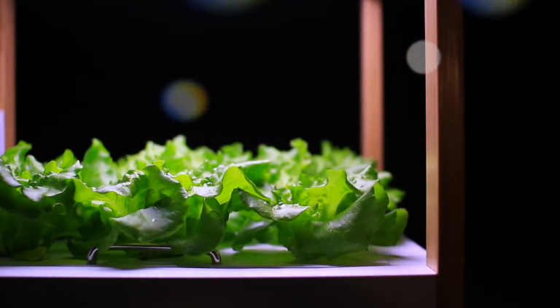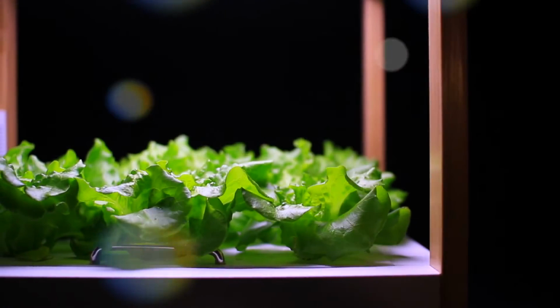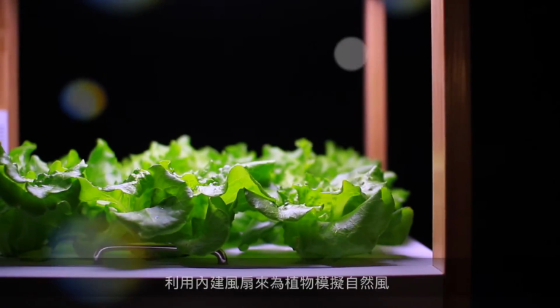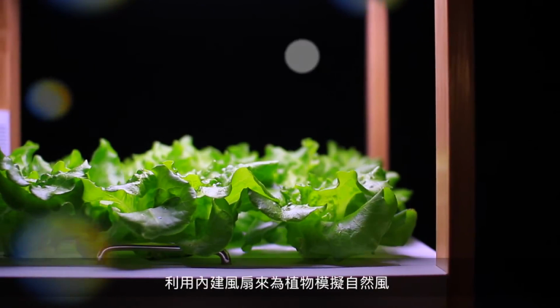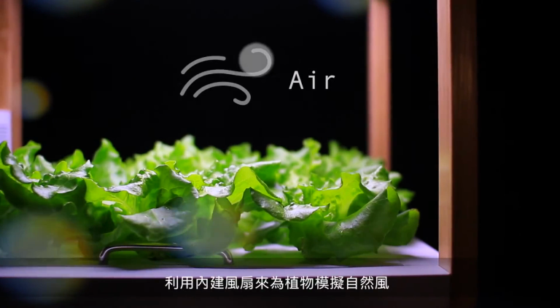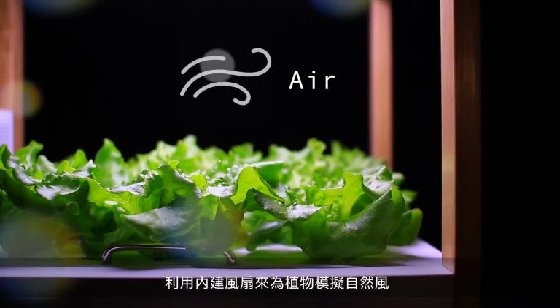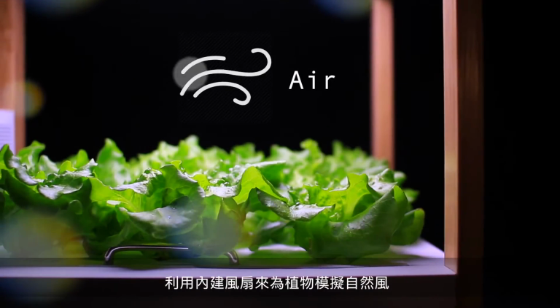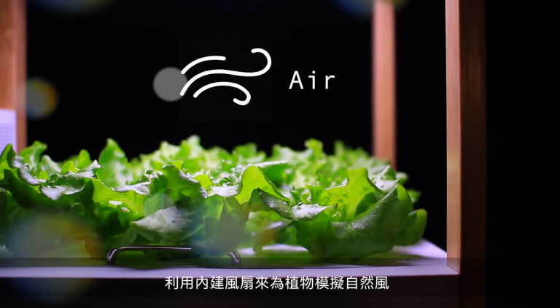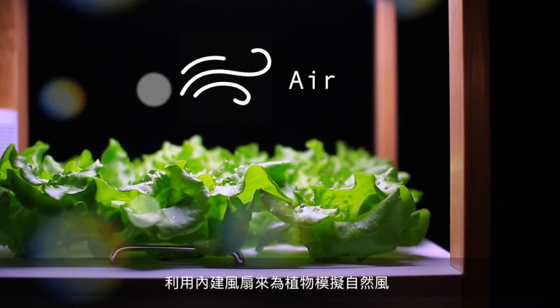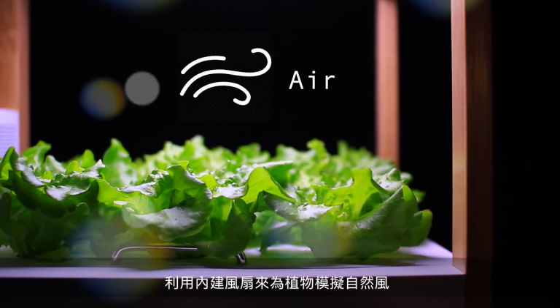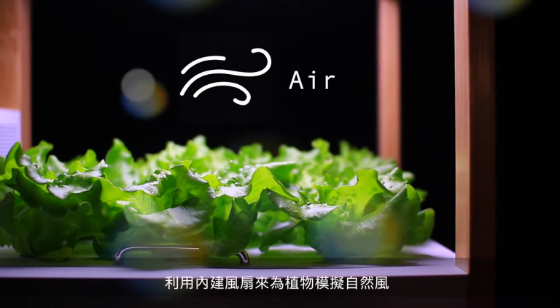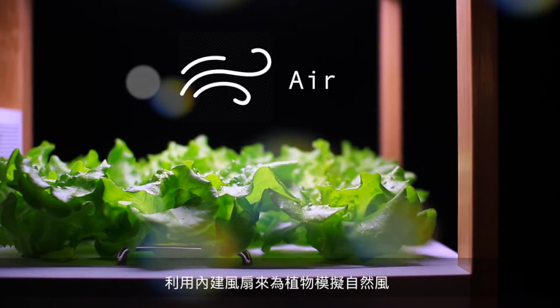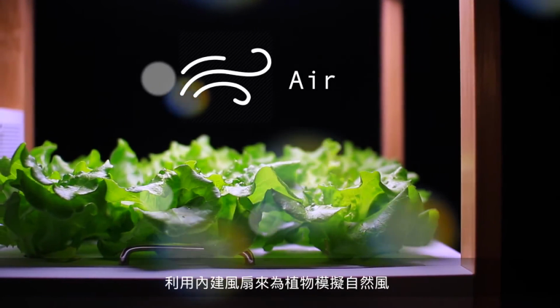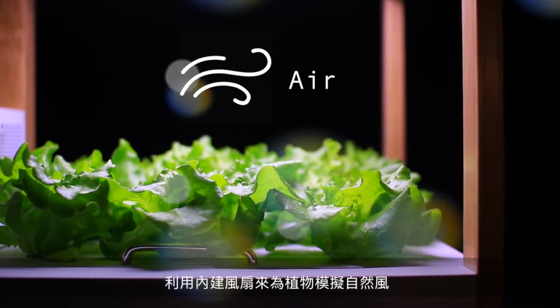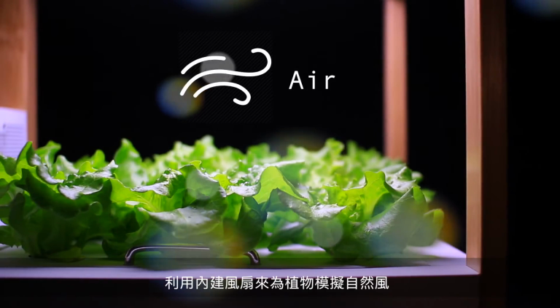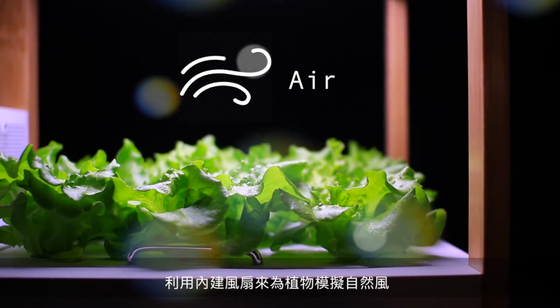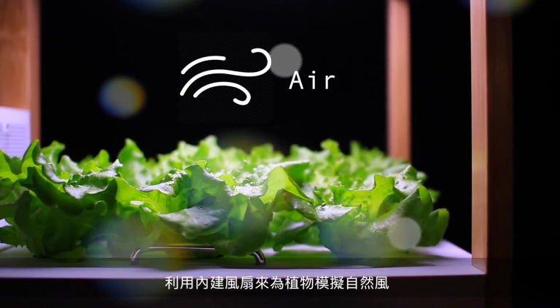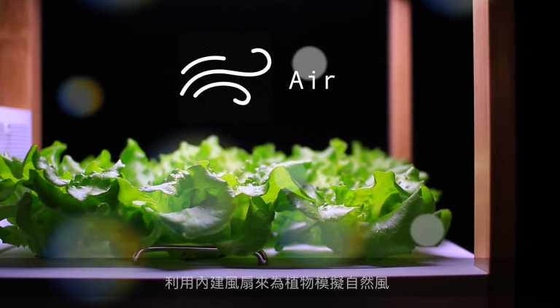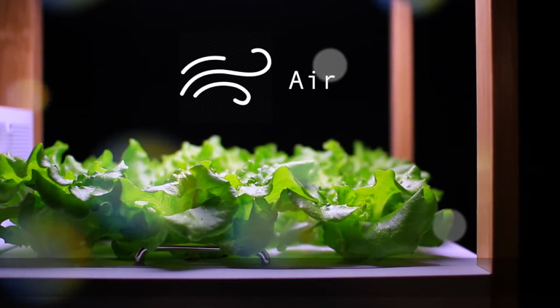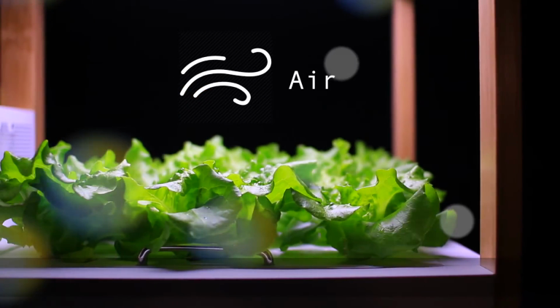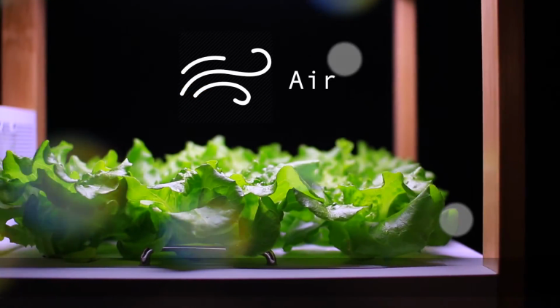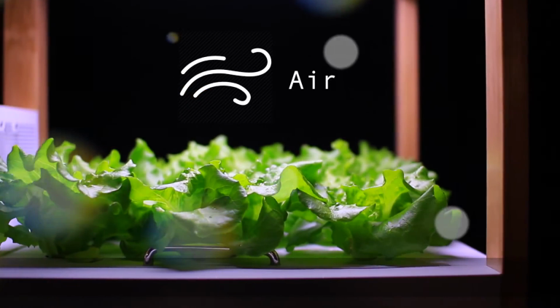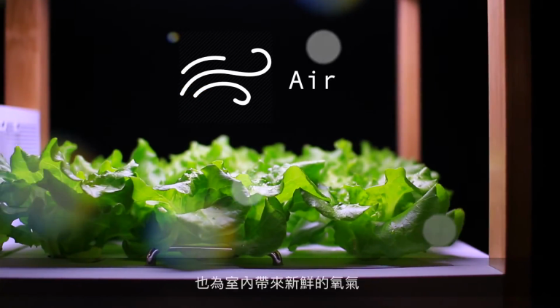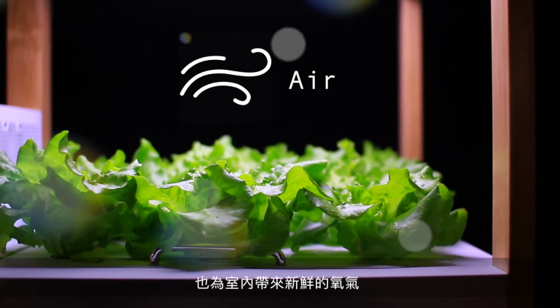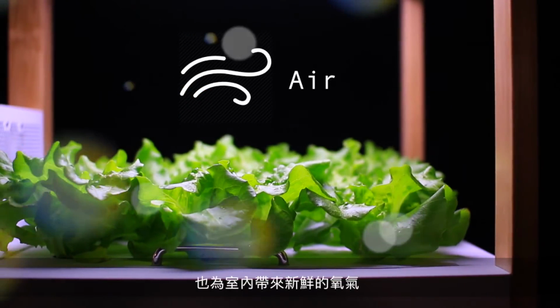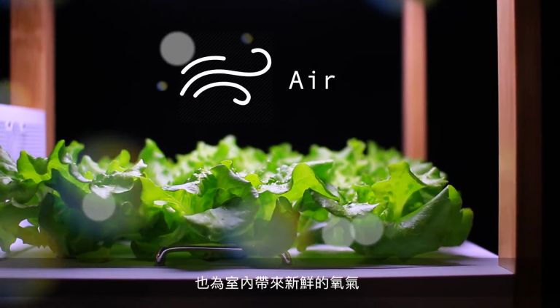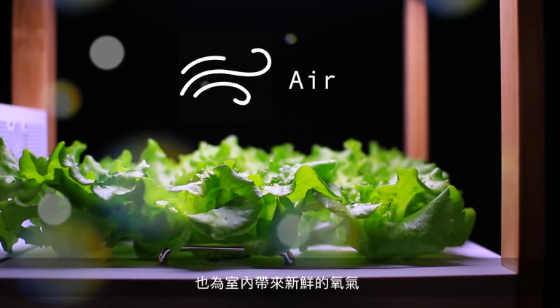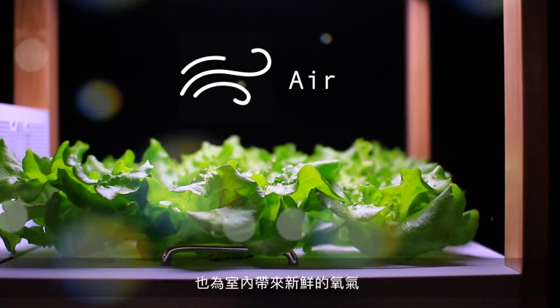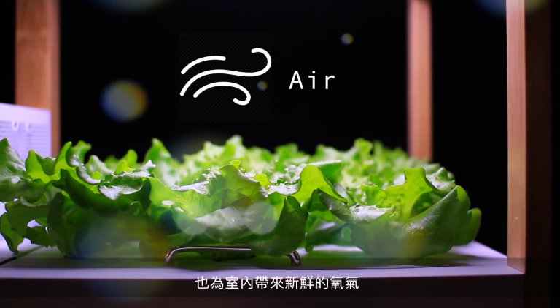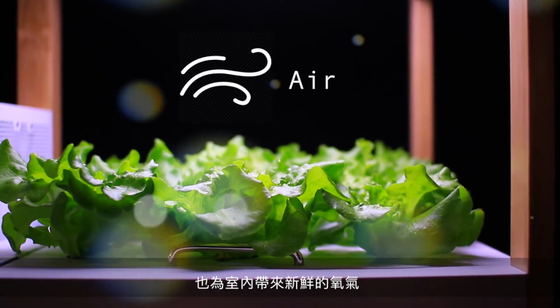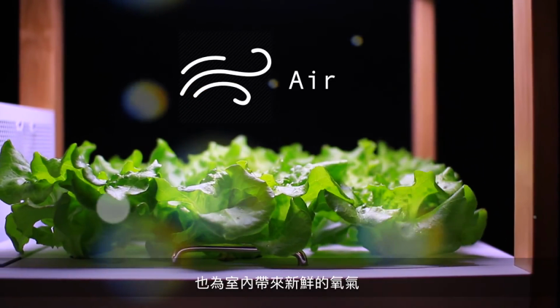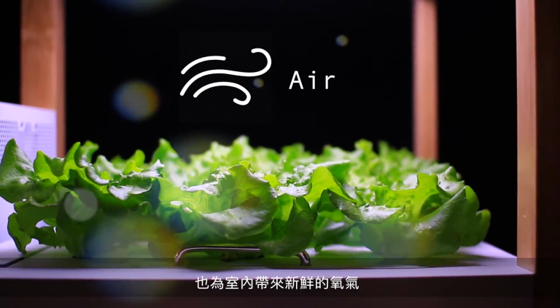The side fans build ventilation similar to a nature breeze for the growing plants, and bring fresh oxygen into the entire indoor space.